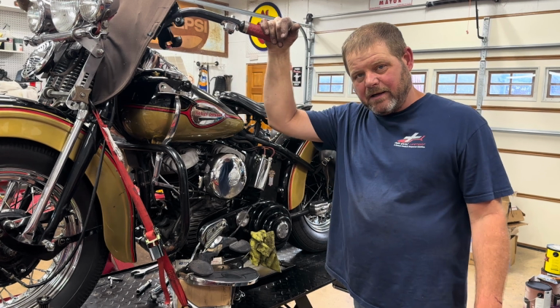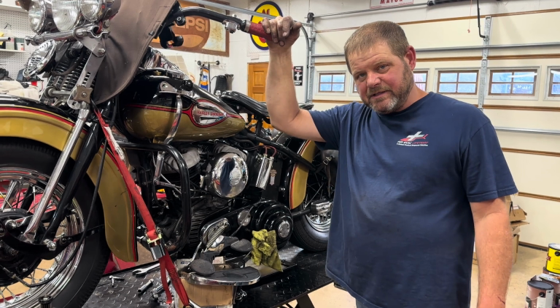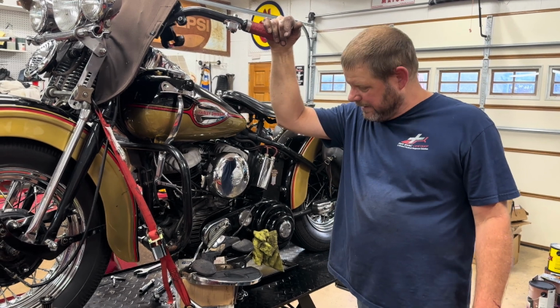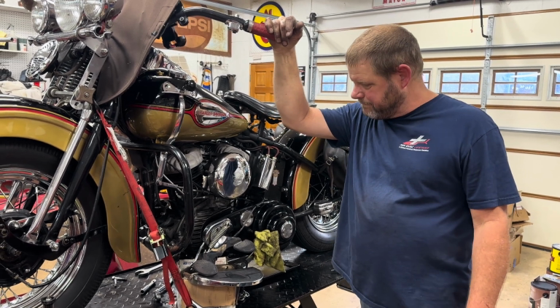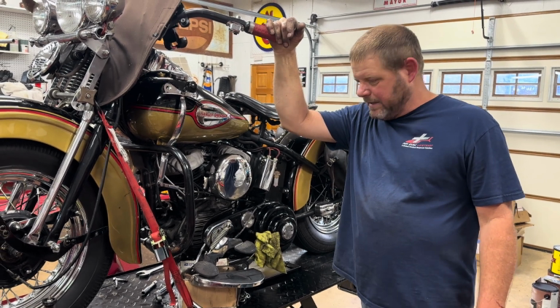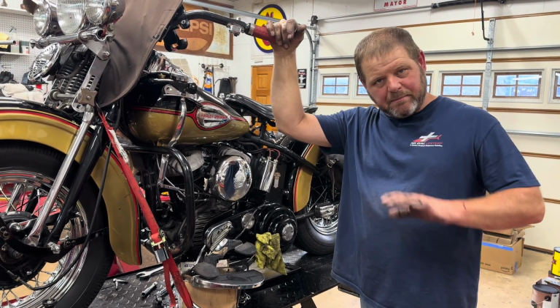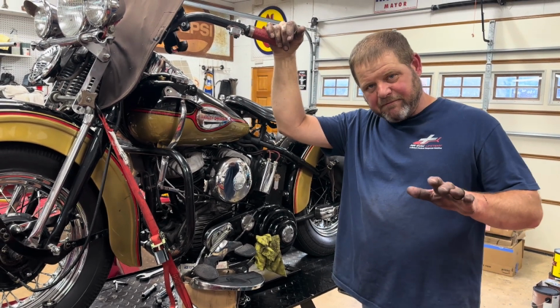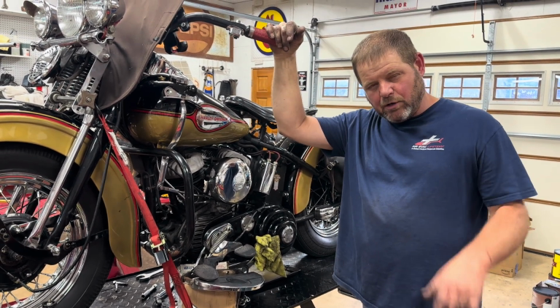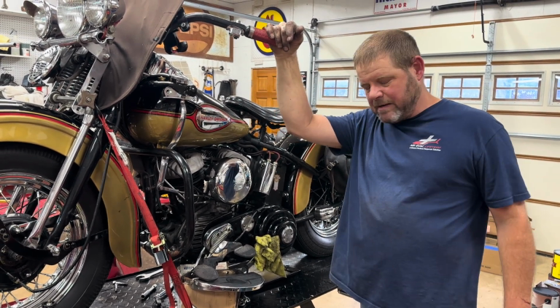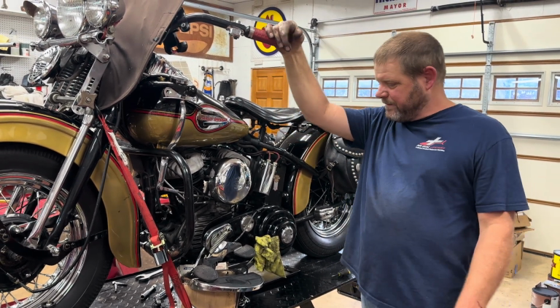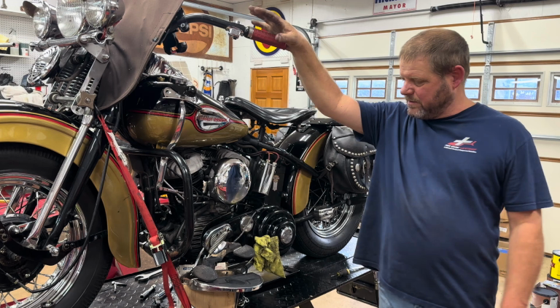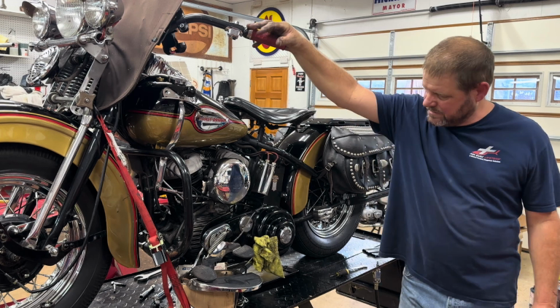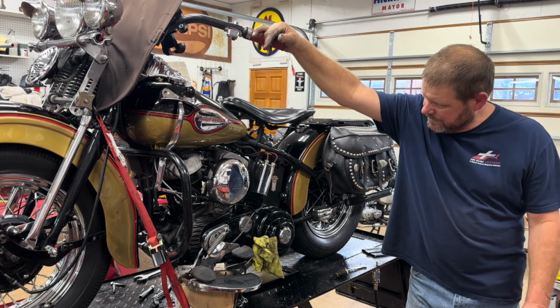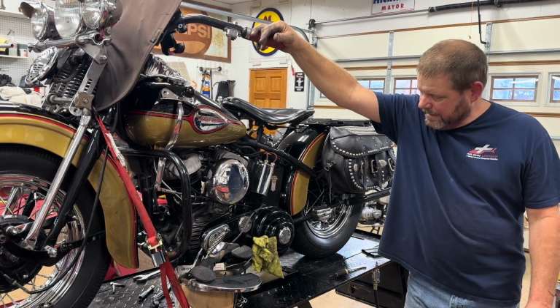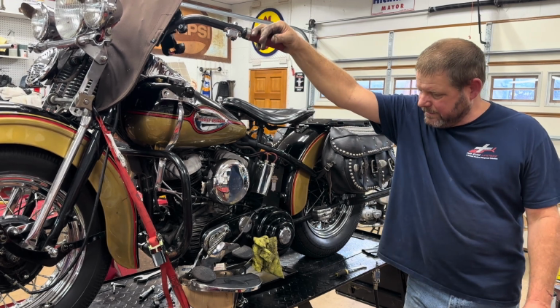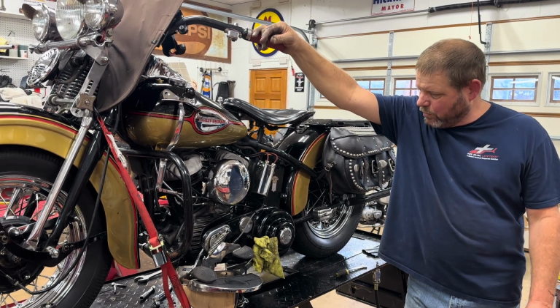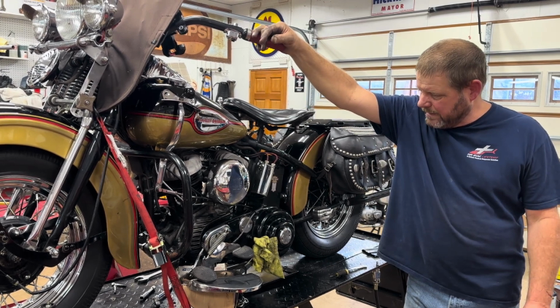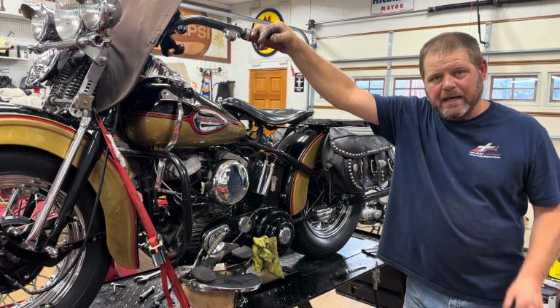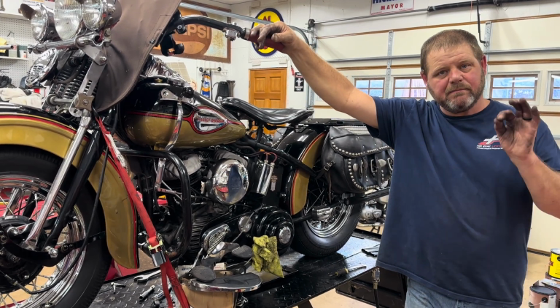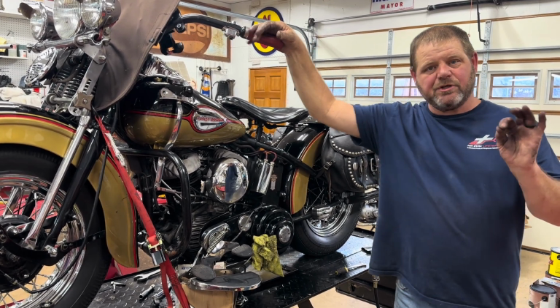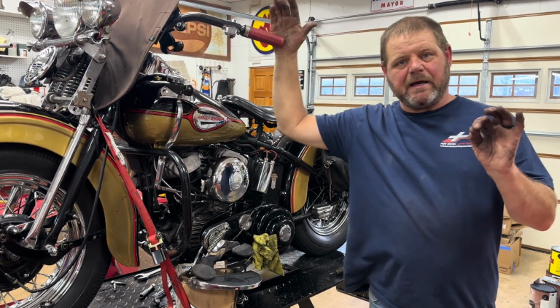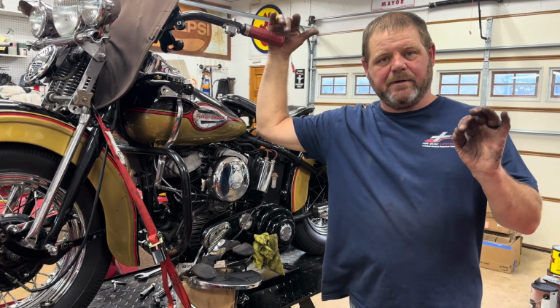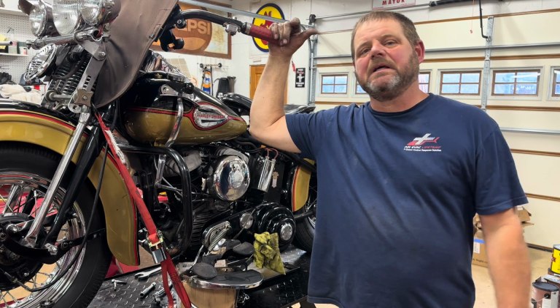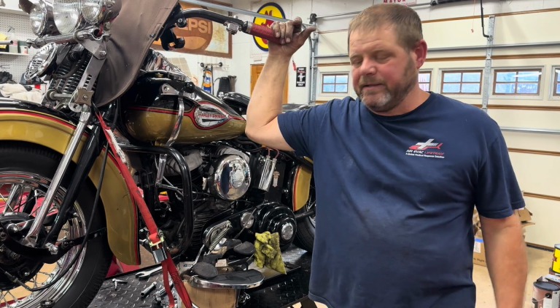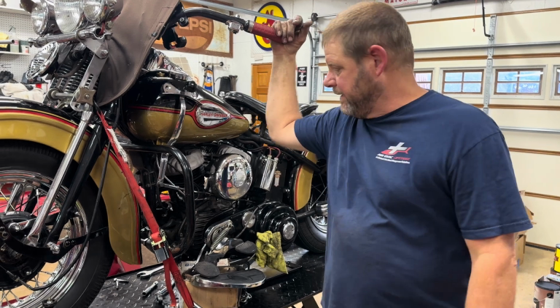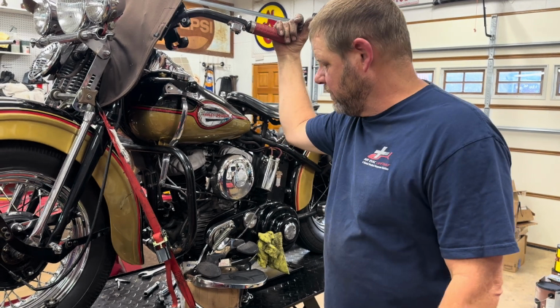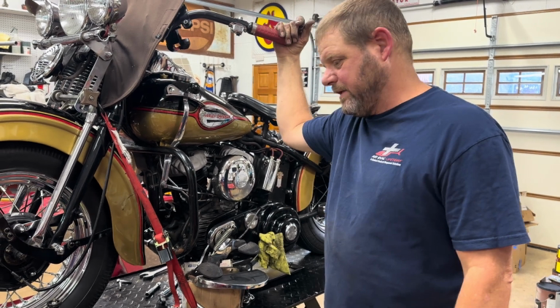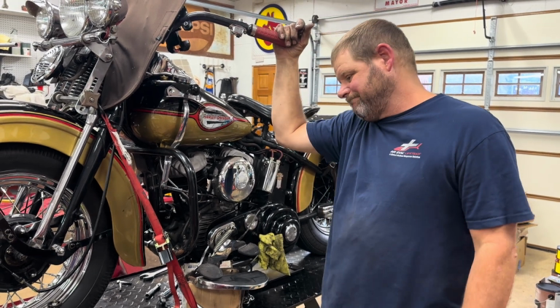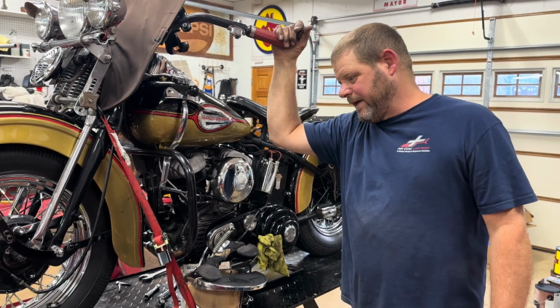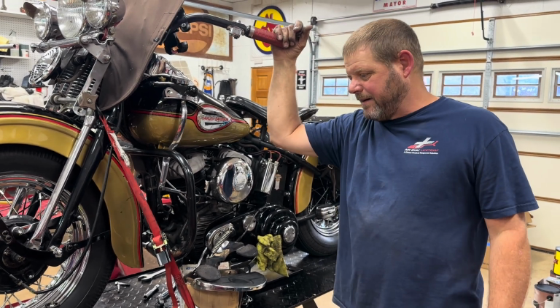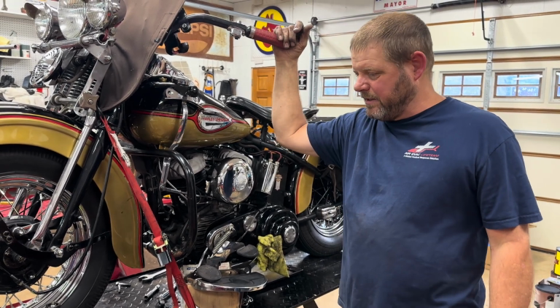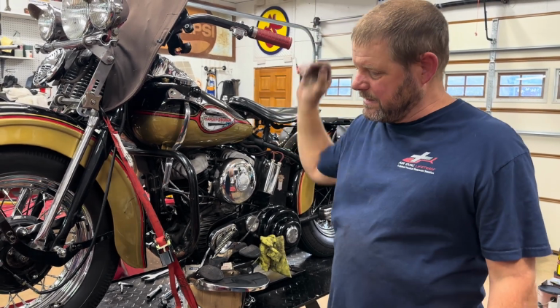...out yesterday and I got about halfway home, probably three miles from home or something, and my generator light came on. To be honest...